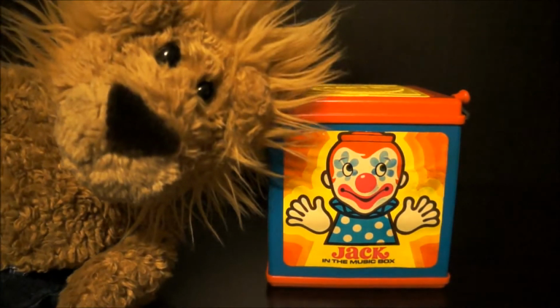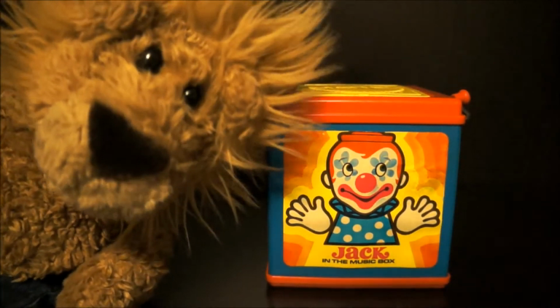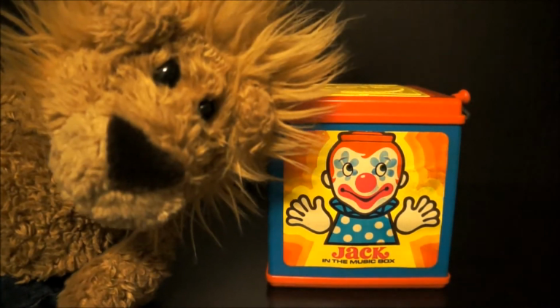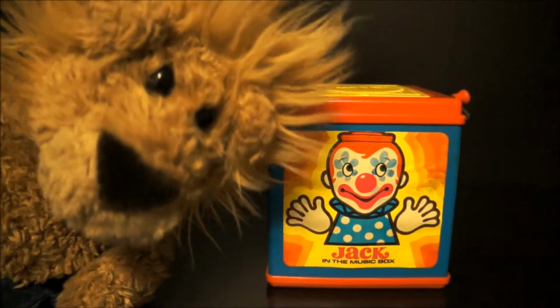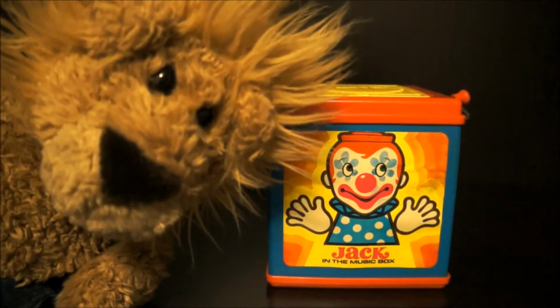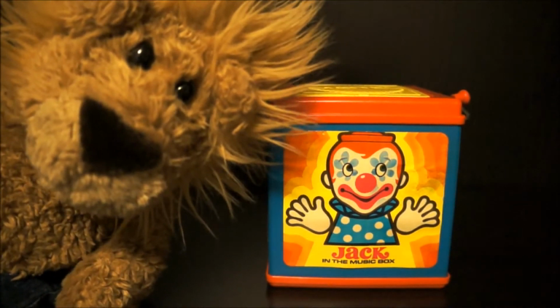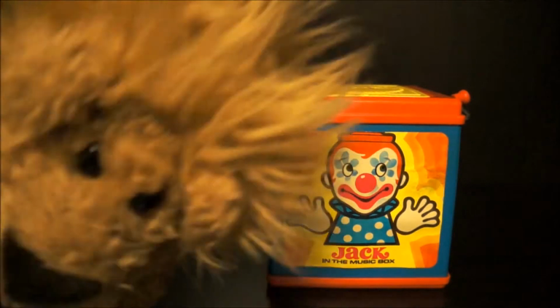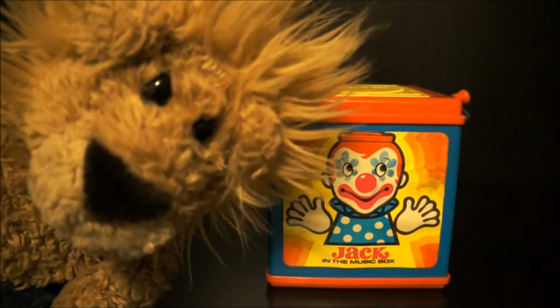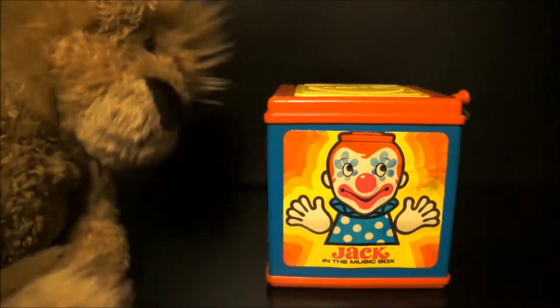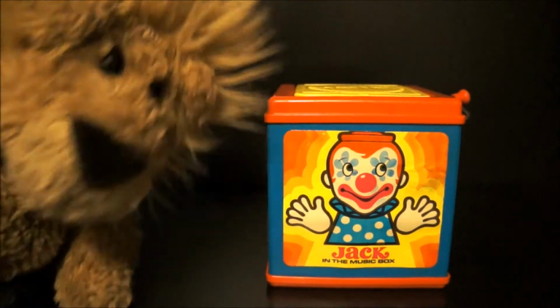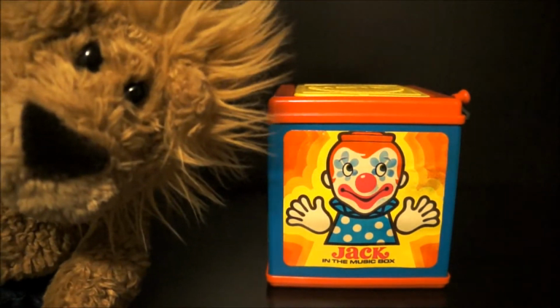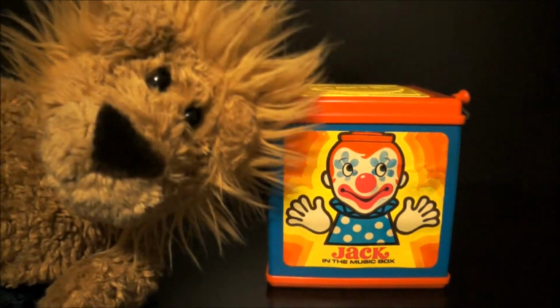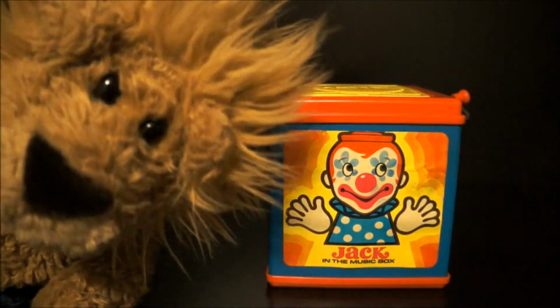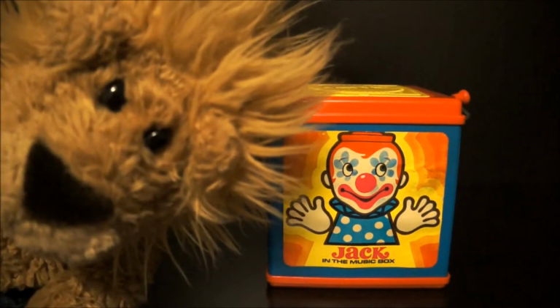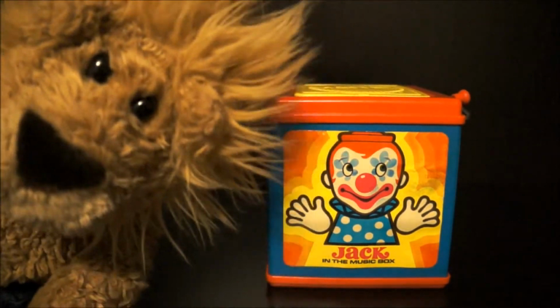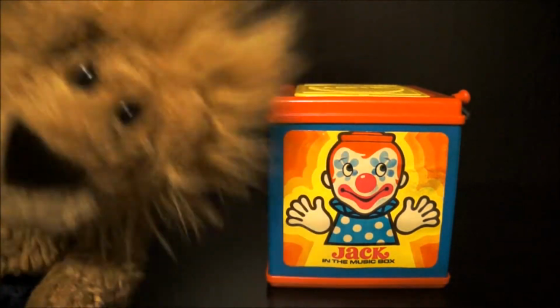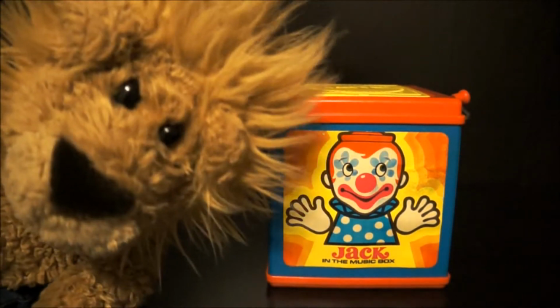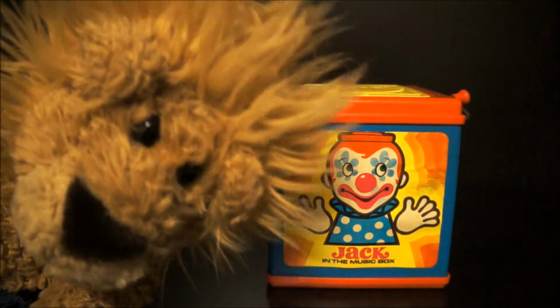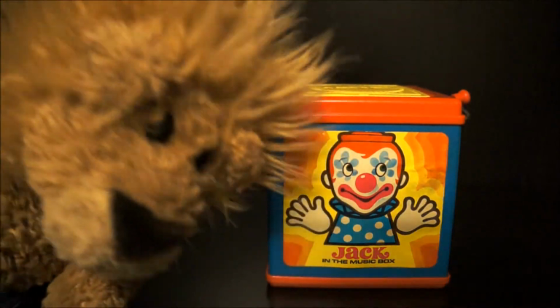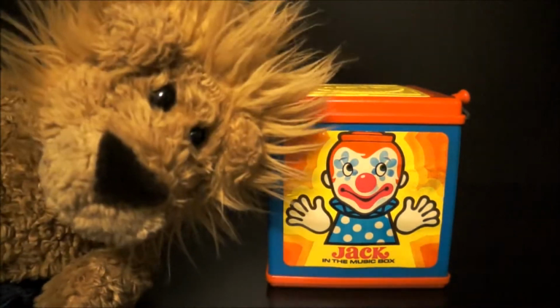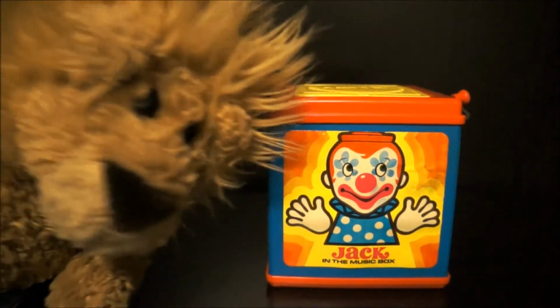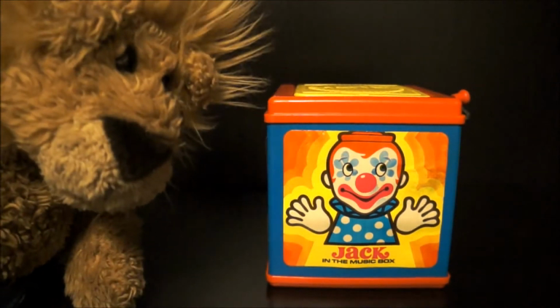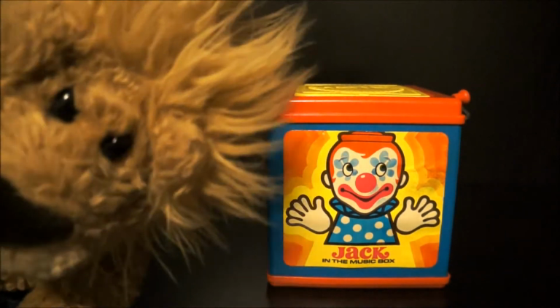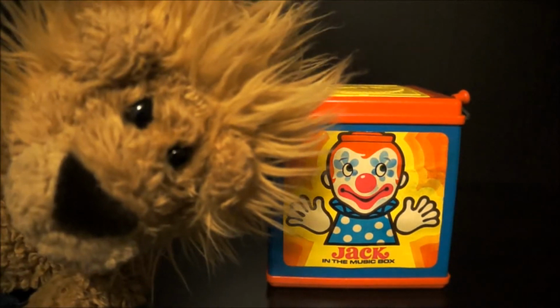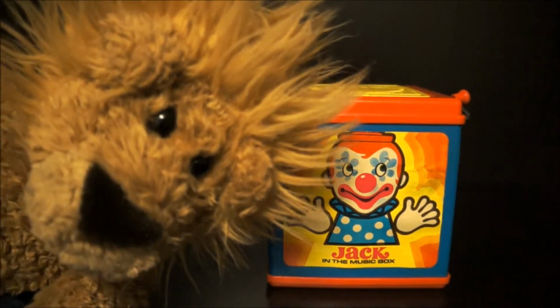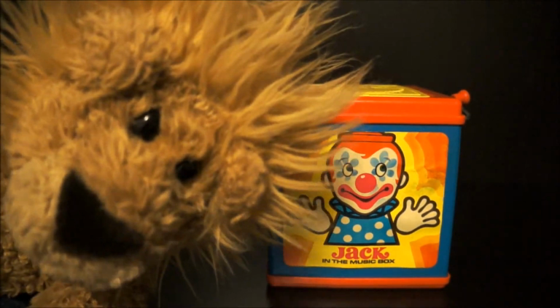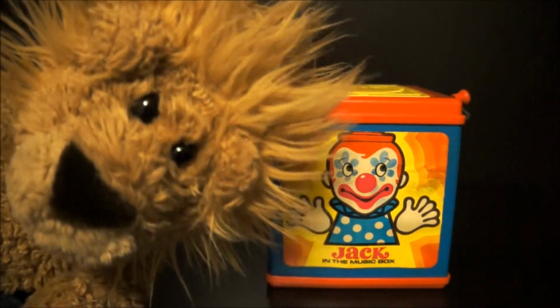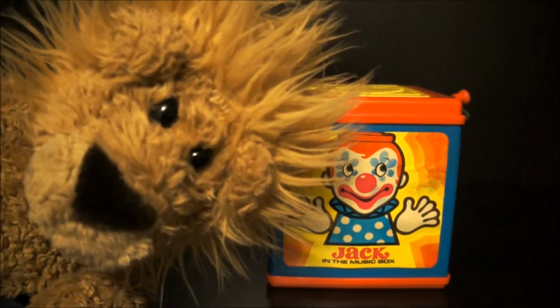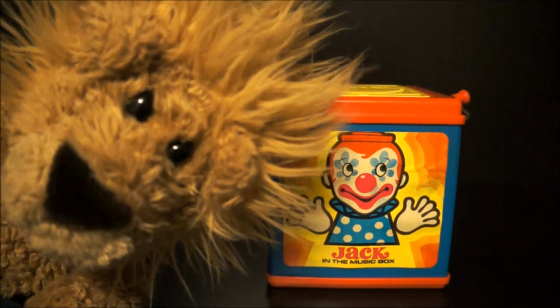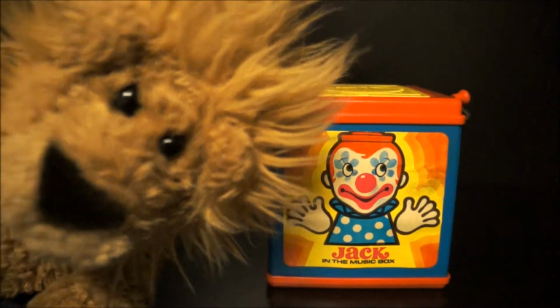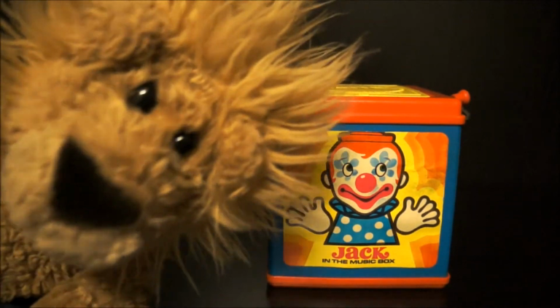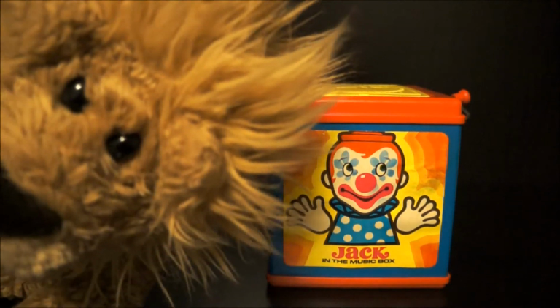Hey guys, Lonky Lion Bear here. Check out what I got here. It's a vintage Jack in the Box. This is a super special Jack in the Box. It's from 1976.